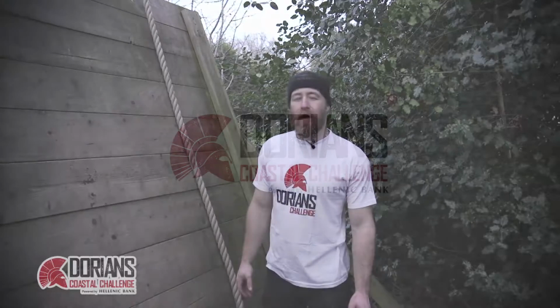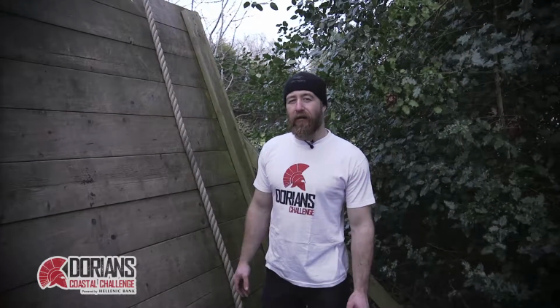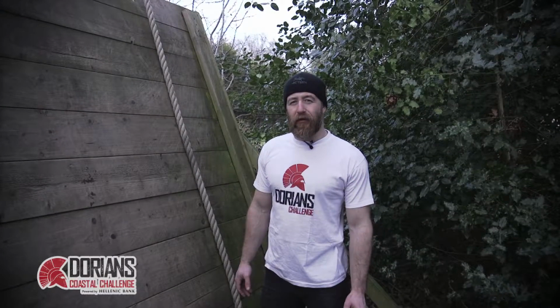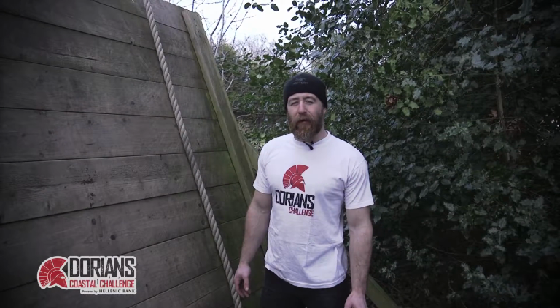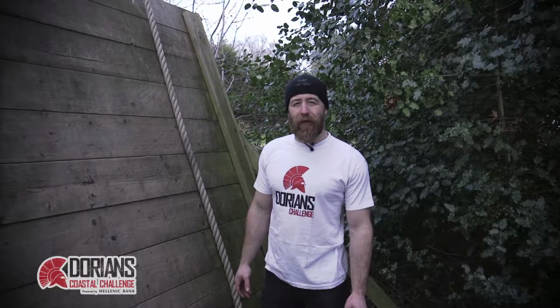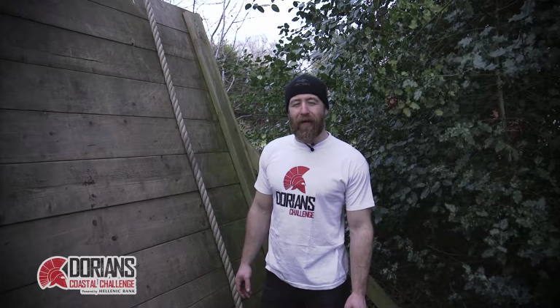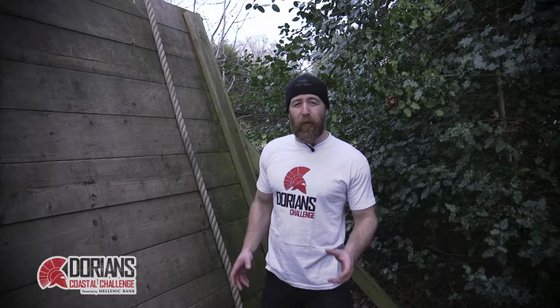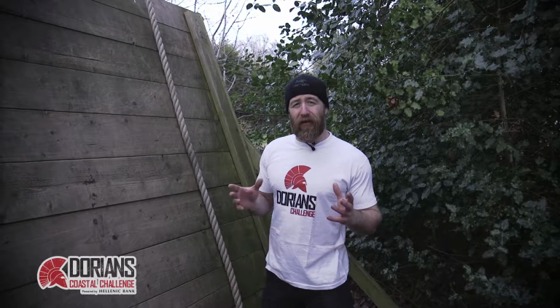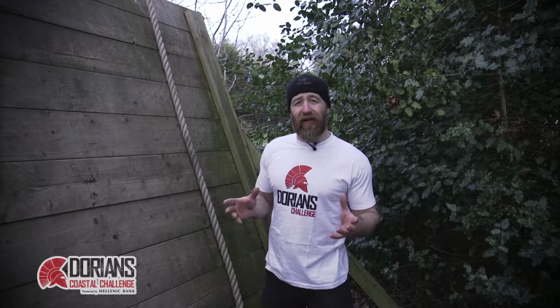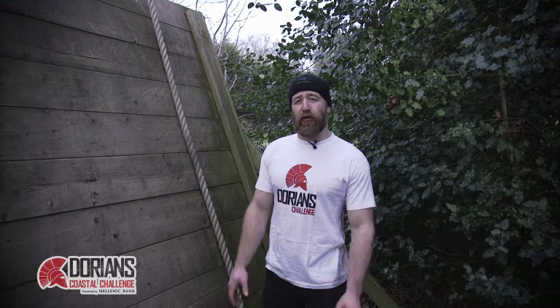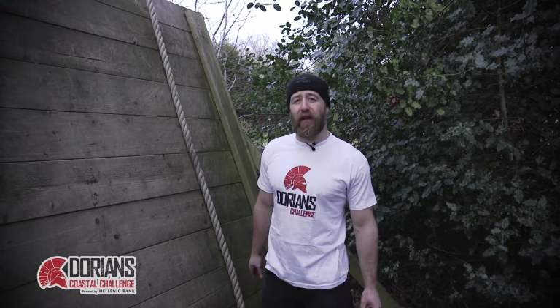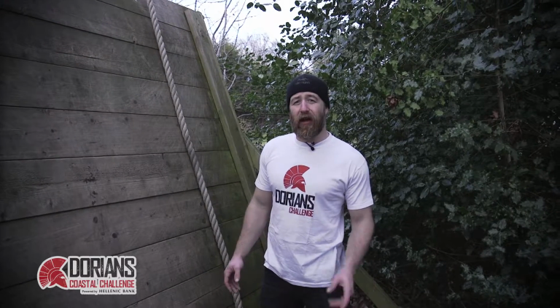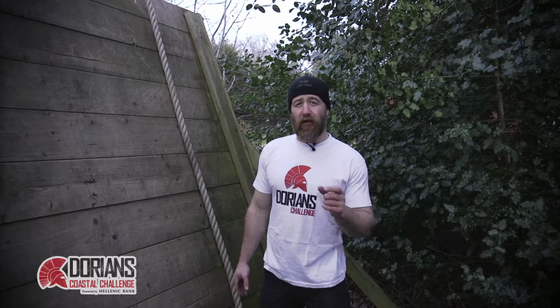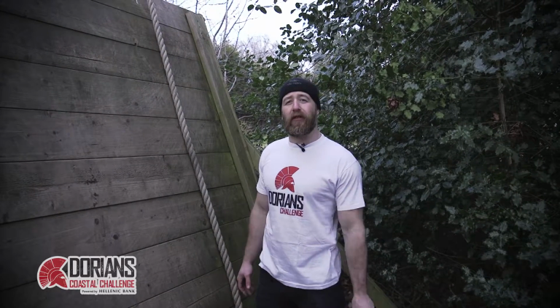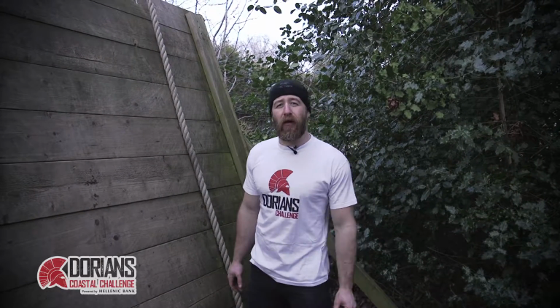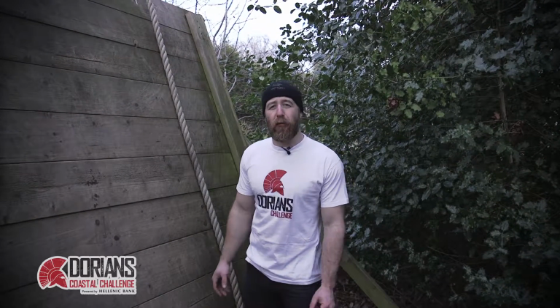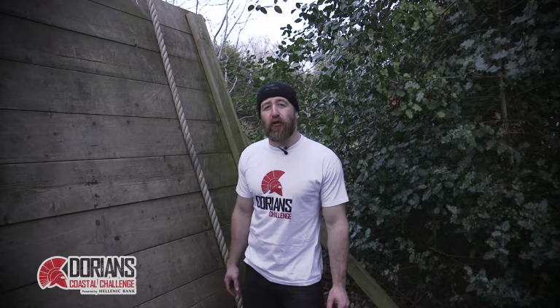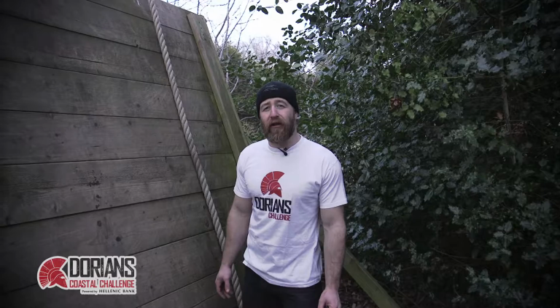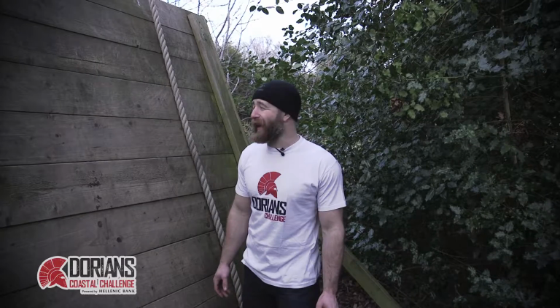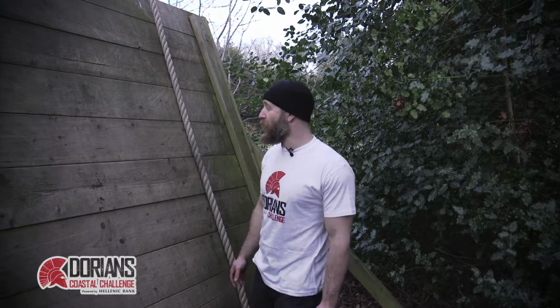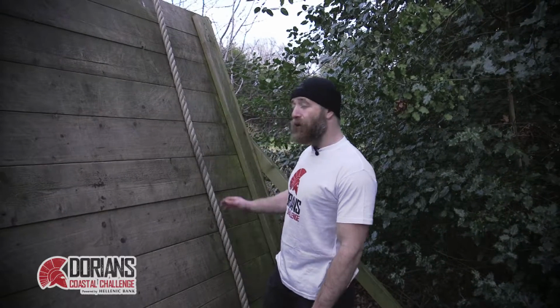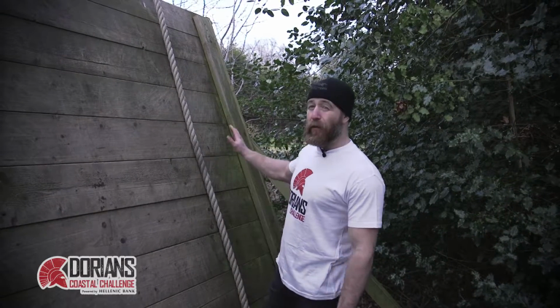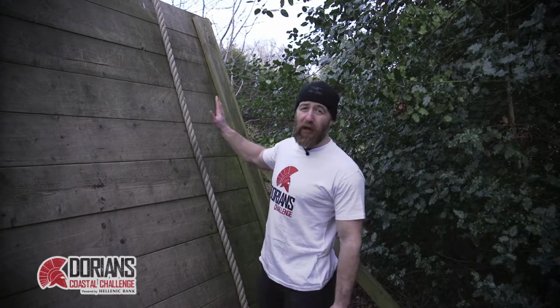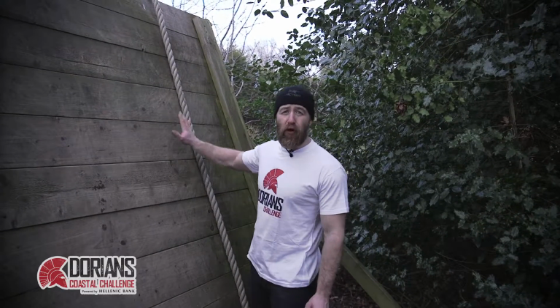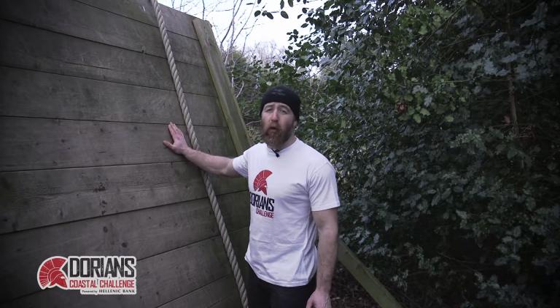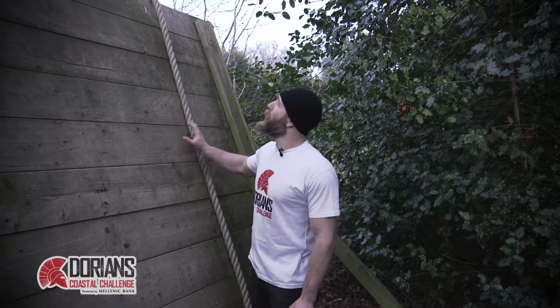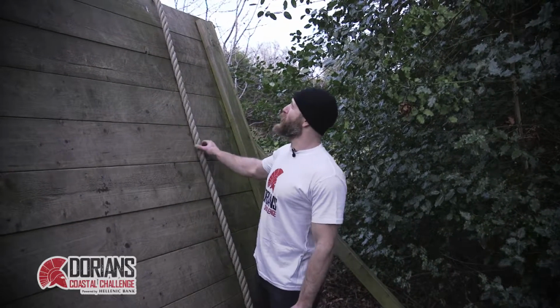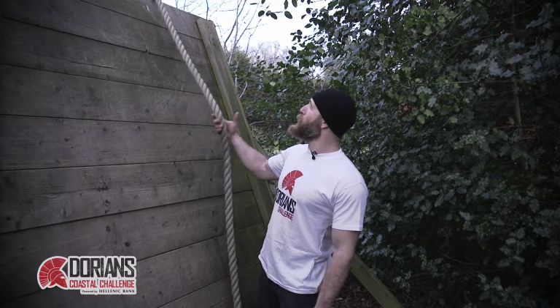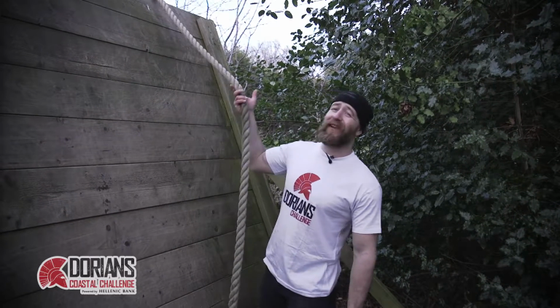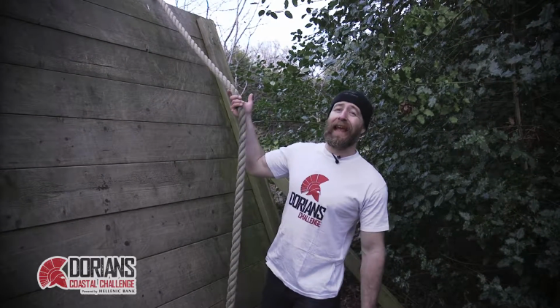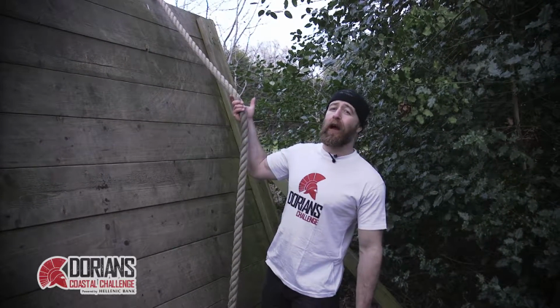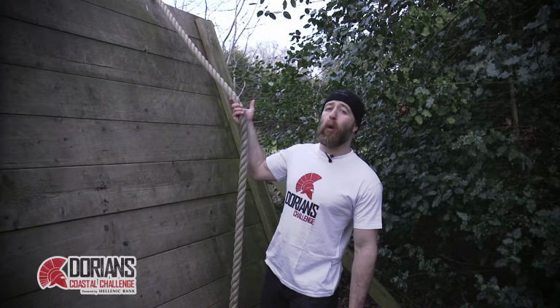Hi guys and girls, I'm Doug the Beard Spence and we've put together a series of how-to videos so that you guys can master the obstacles at Dorian's Challenge. Right now we're working on the roped wall, which is a rope affixed to an incline wall.